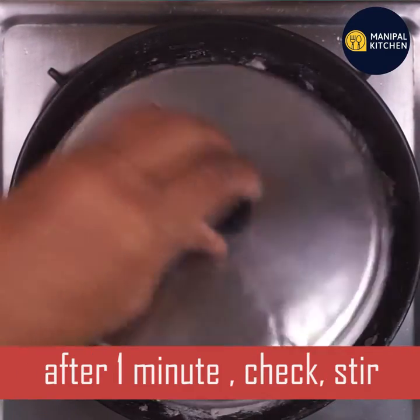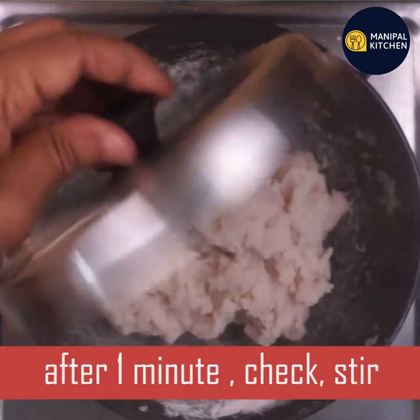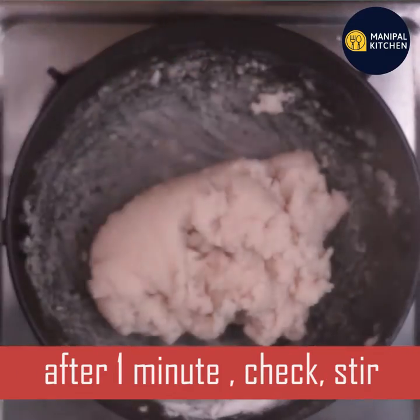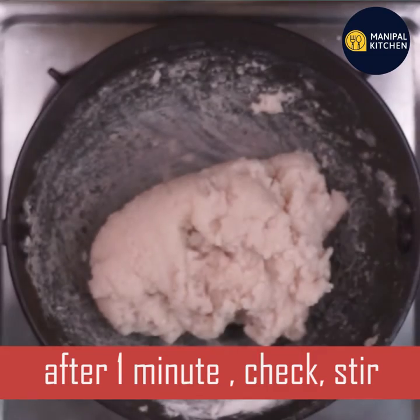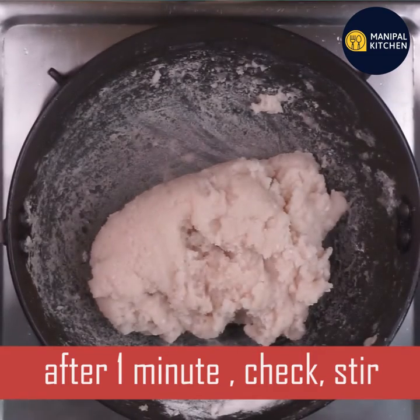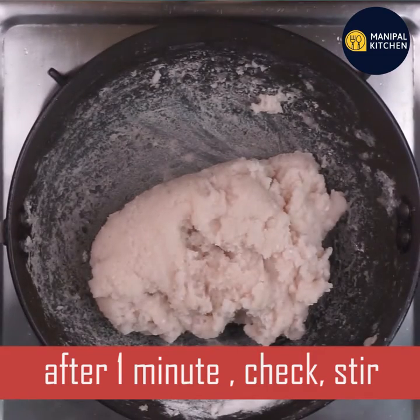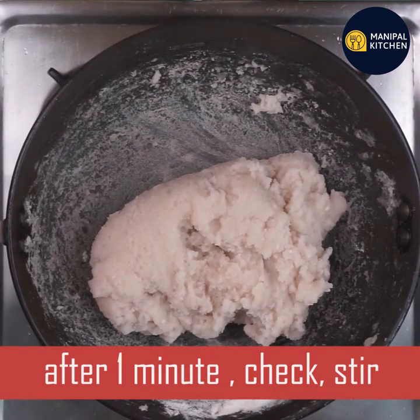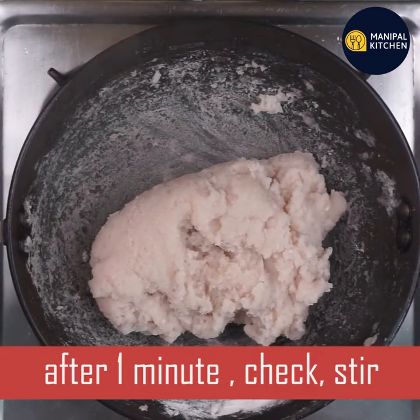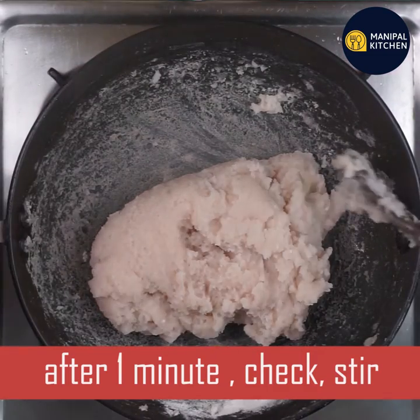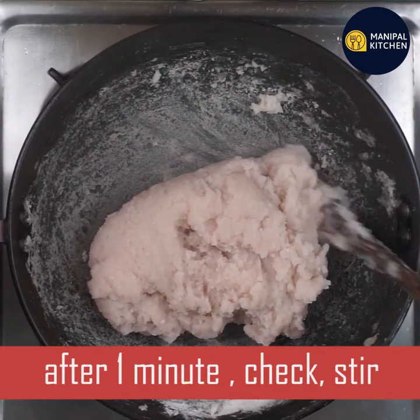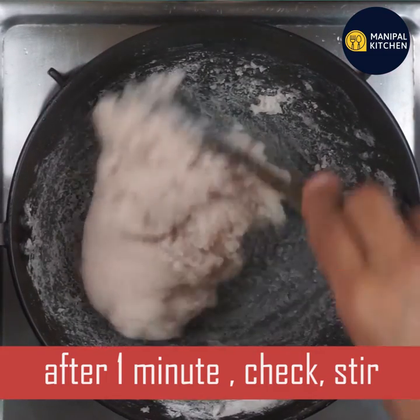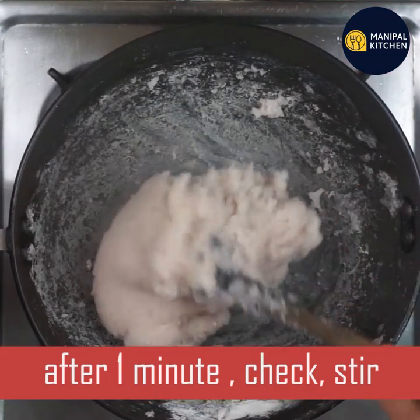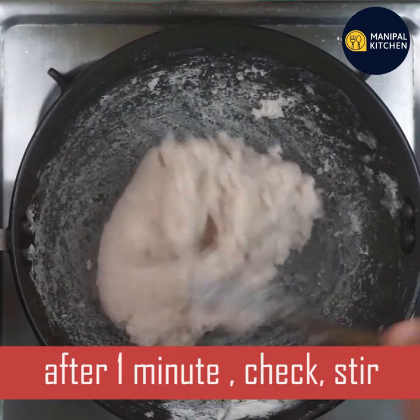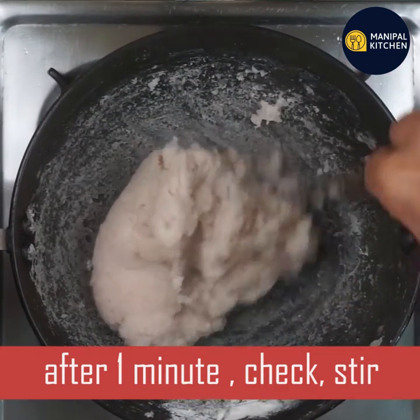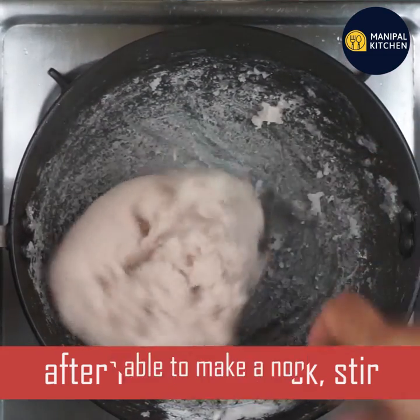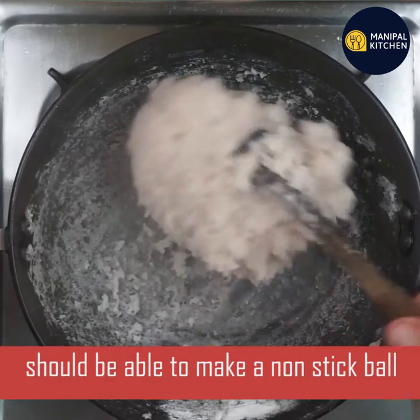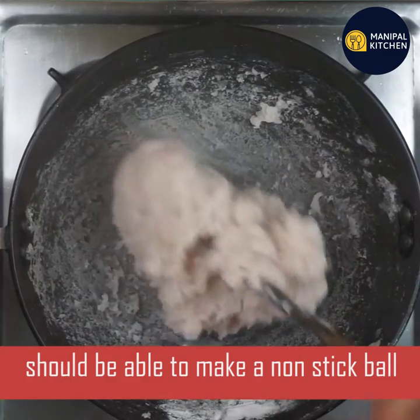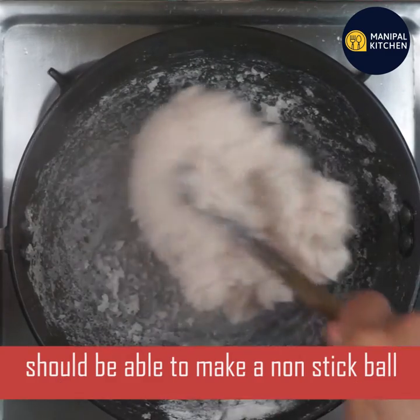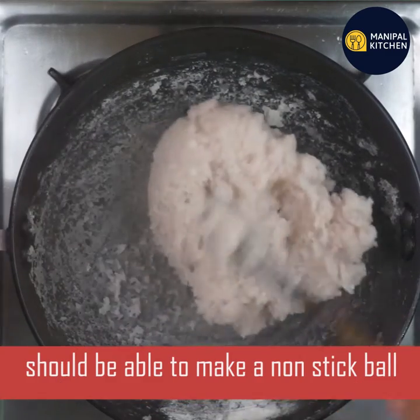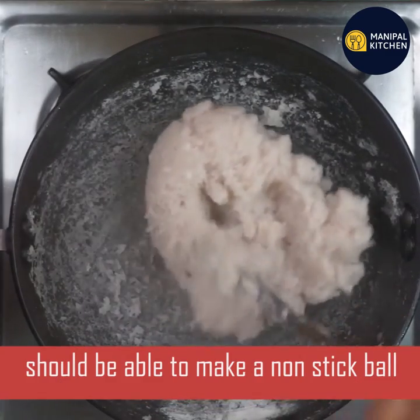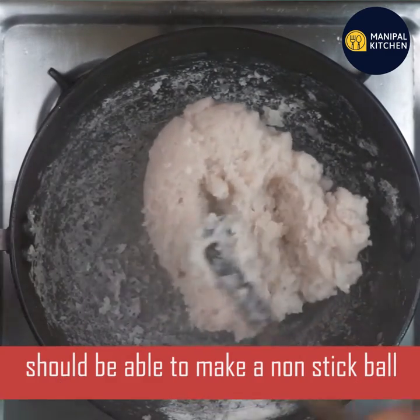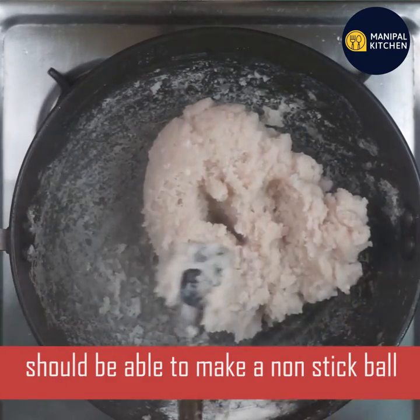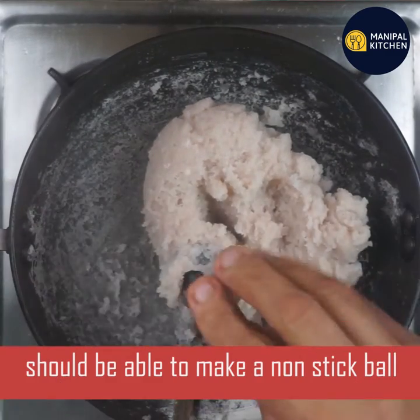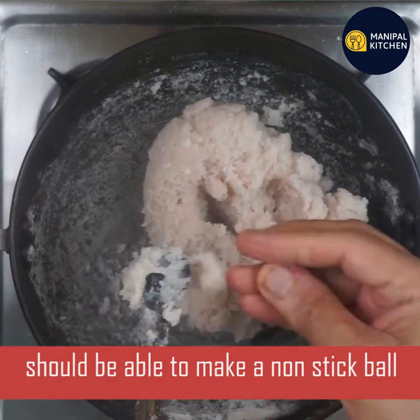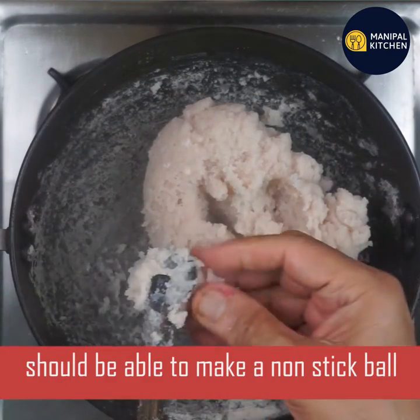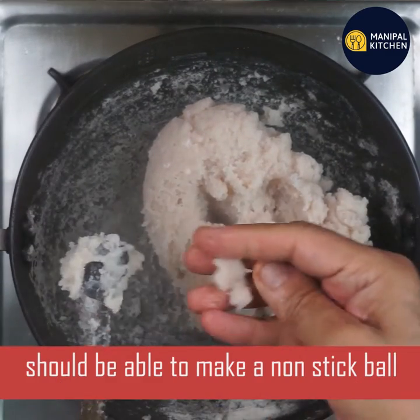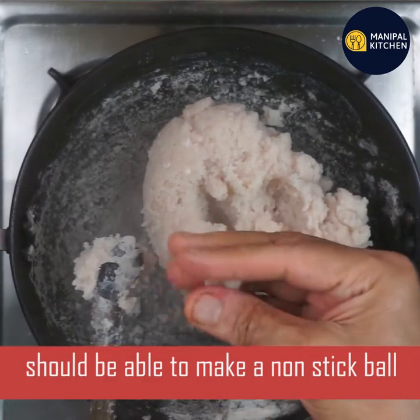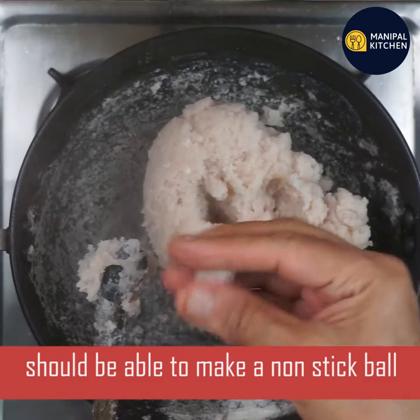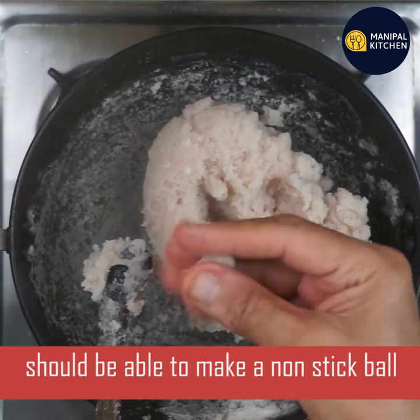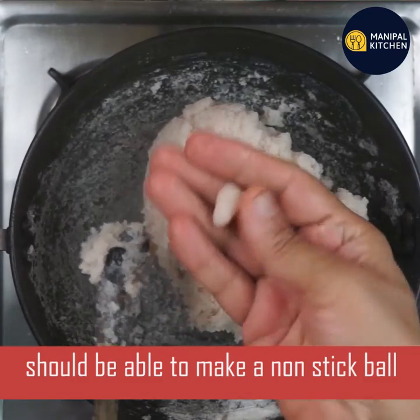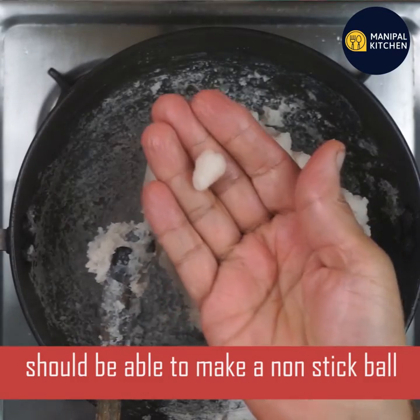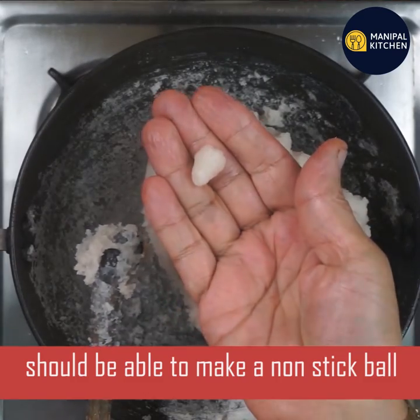Now check it. Cook it with the pan and a stick. Check it with a stick. Do not let the stick stick.